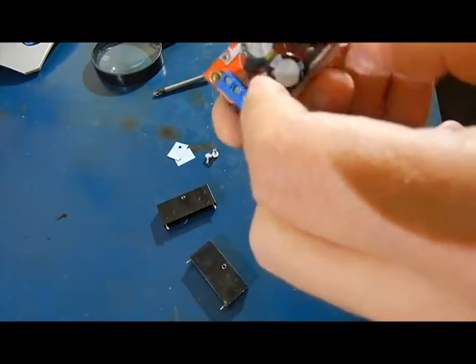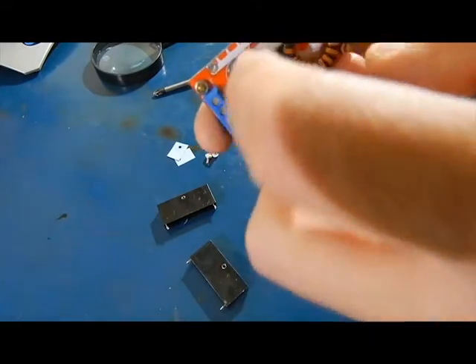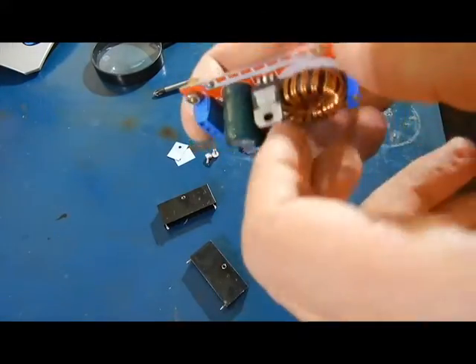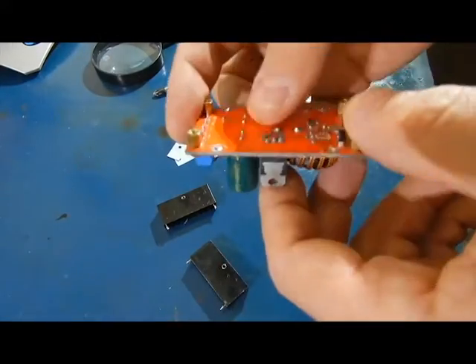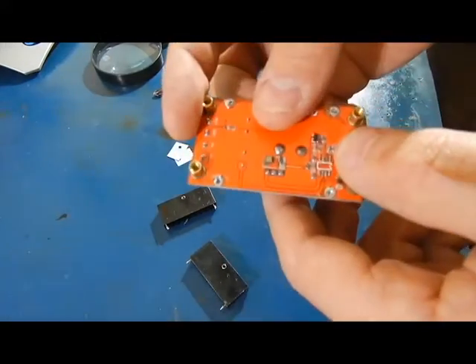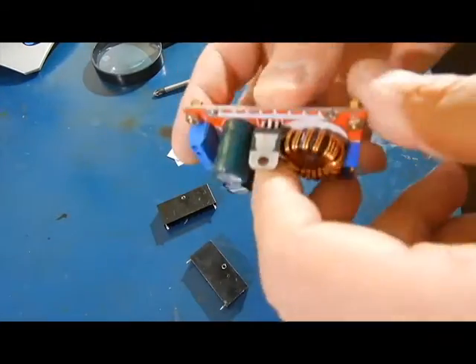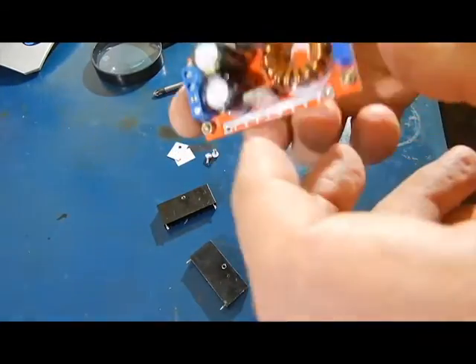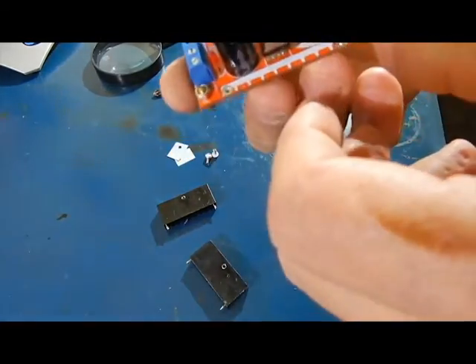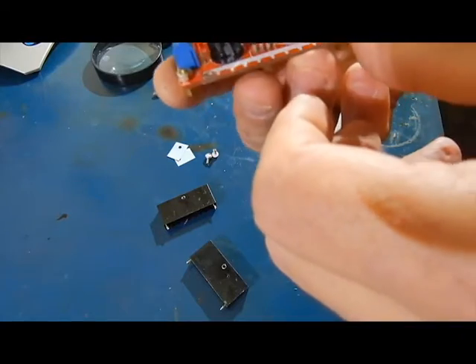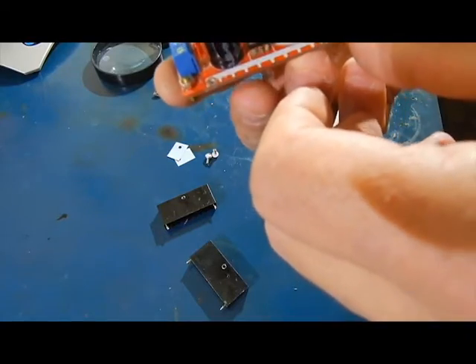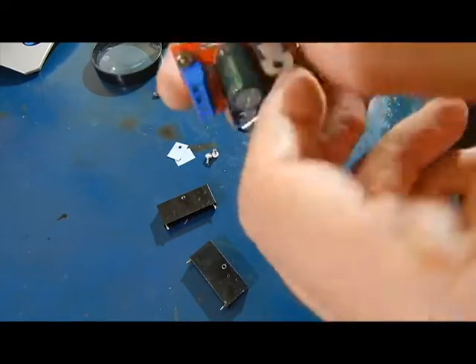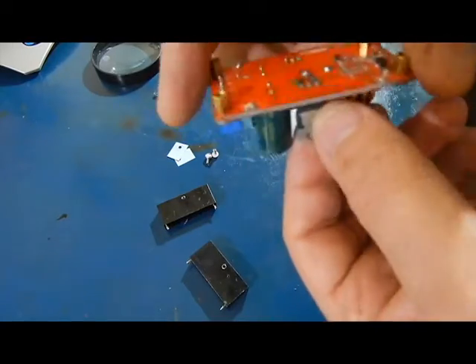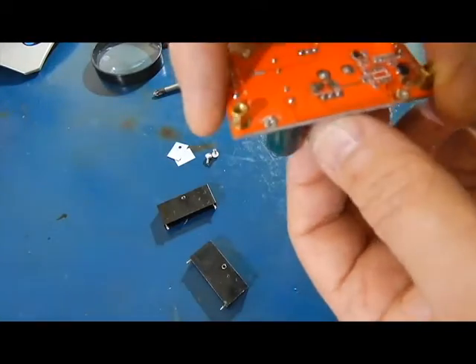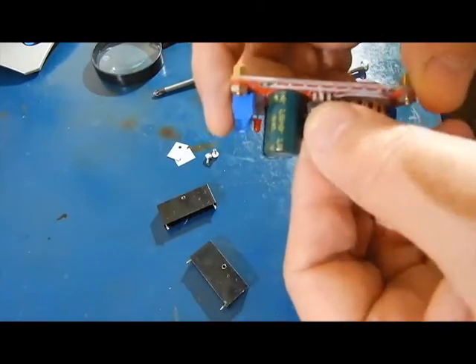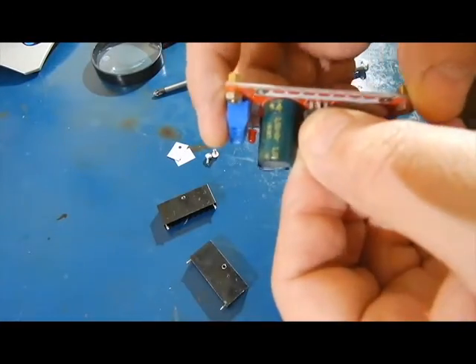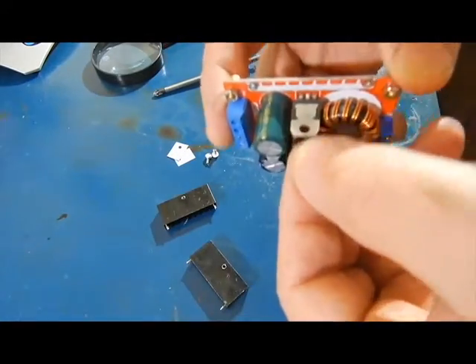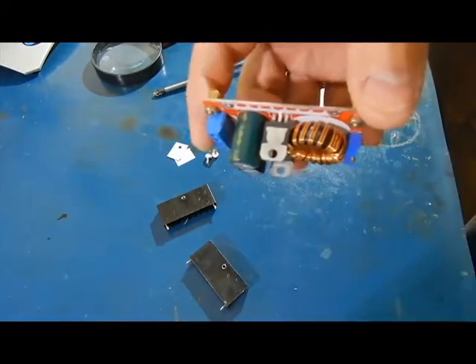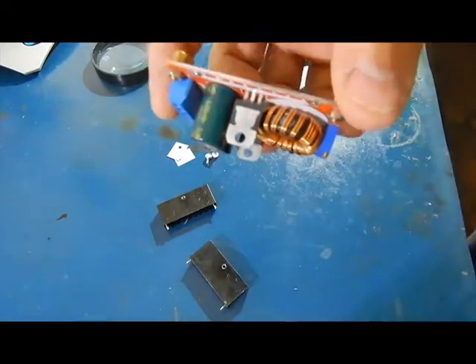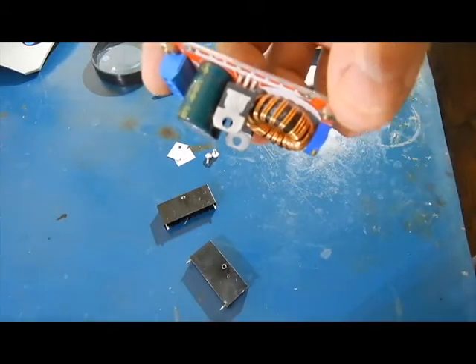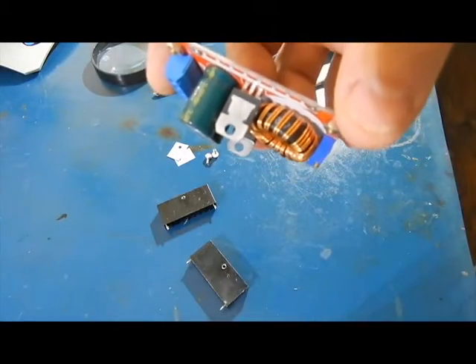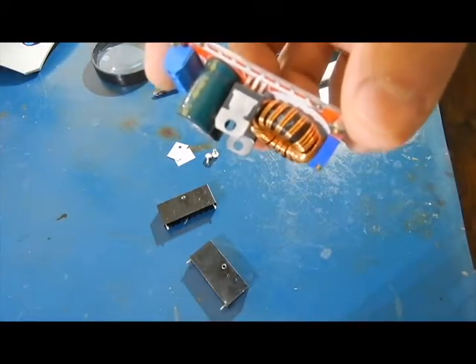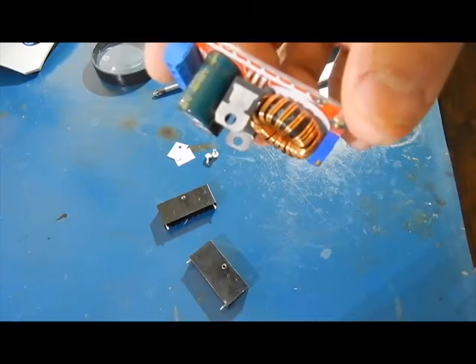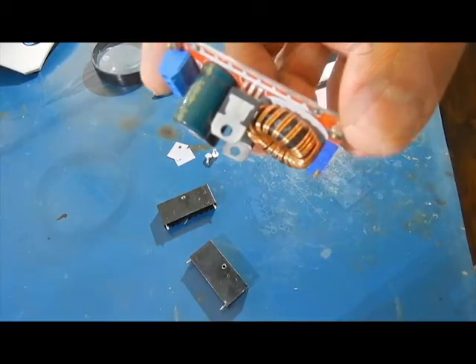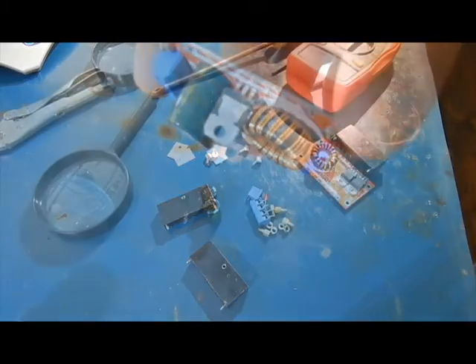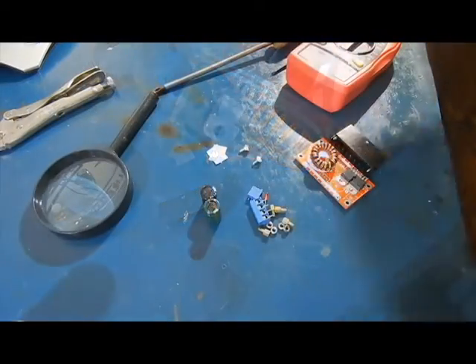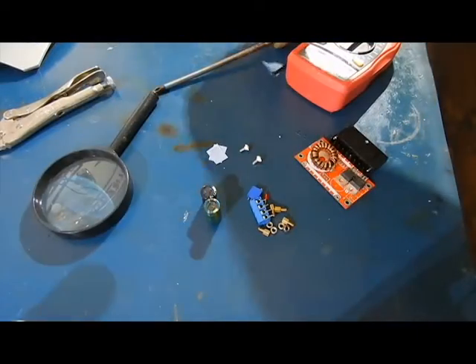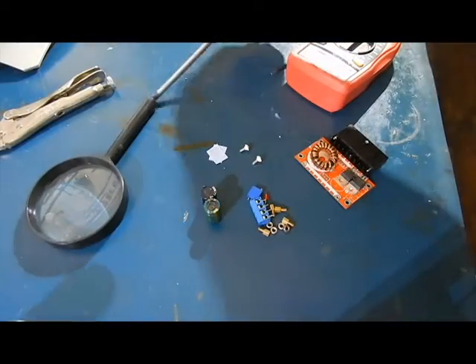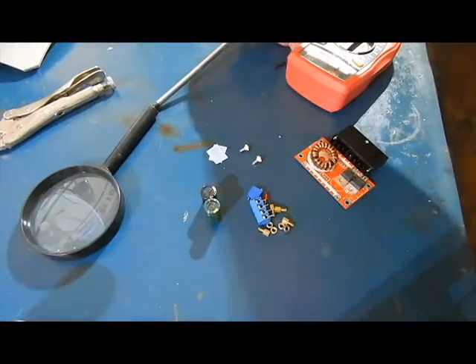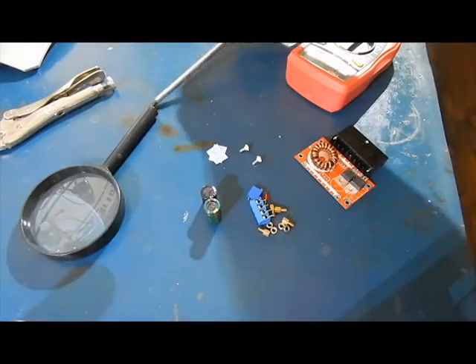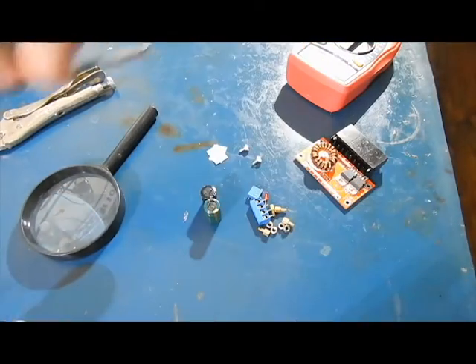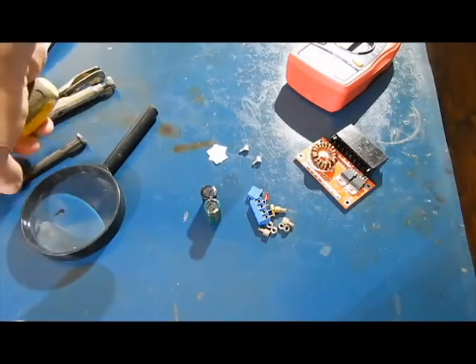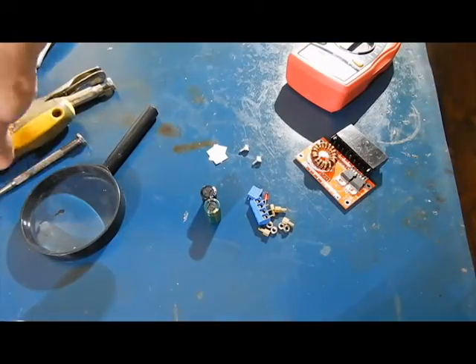I thought maybe it was still good — it's not. It's dead. I'm going to take it out and see if there's any damage to the chip itself on the outside. That's about all I could find that was the issue.